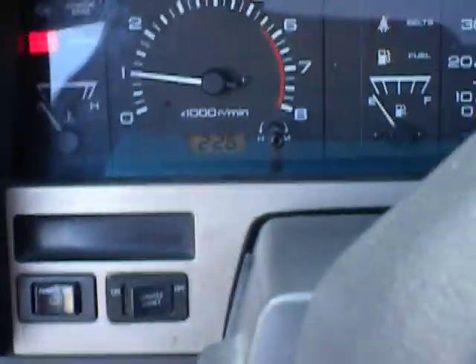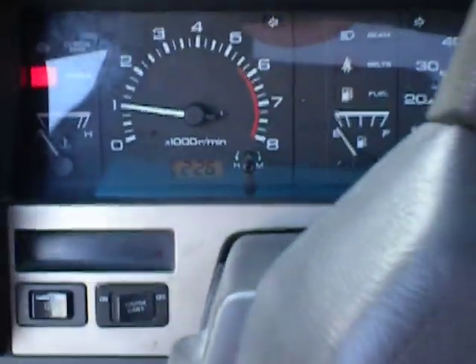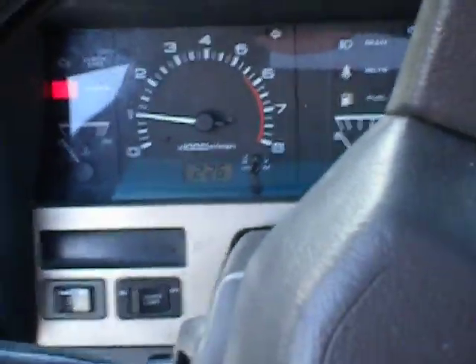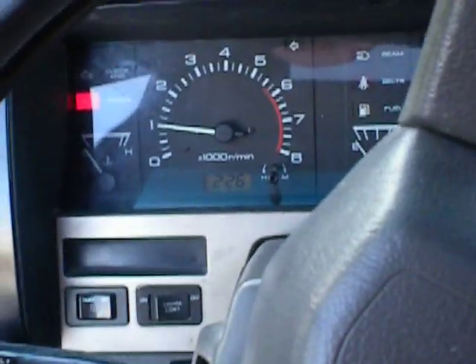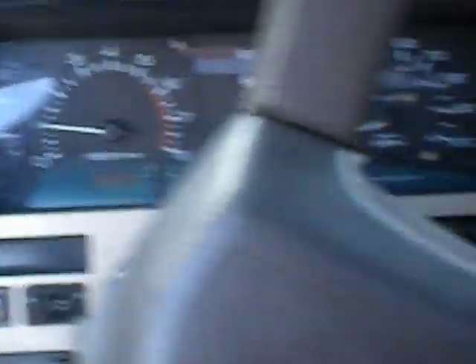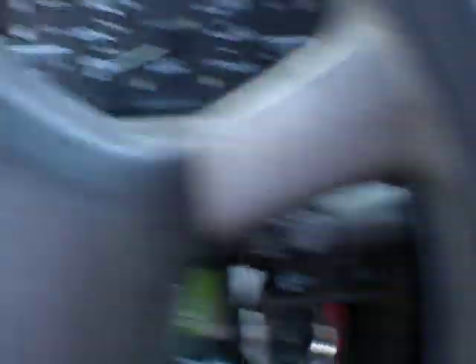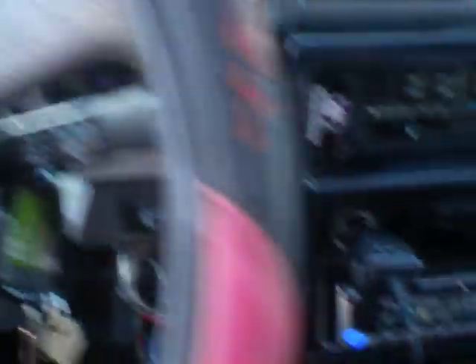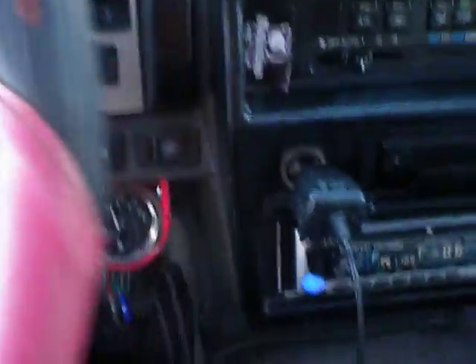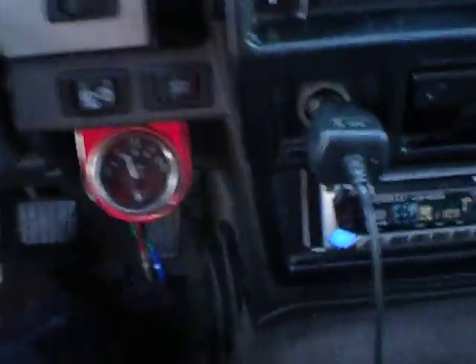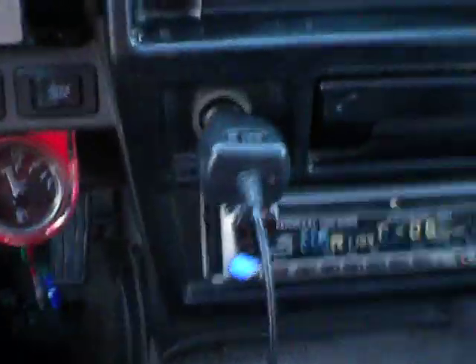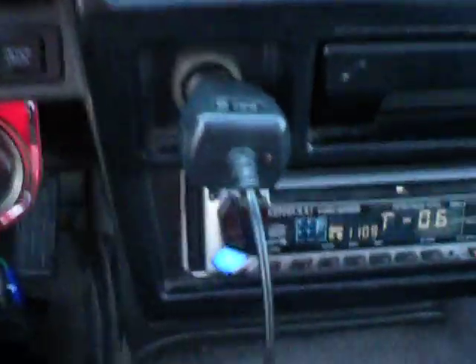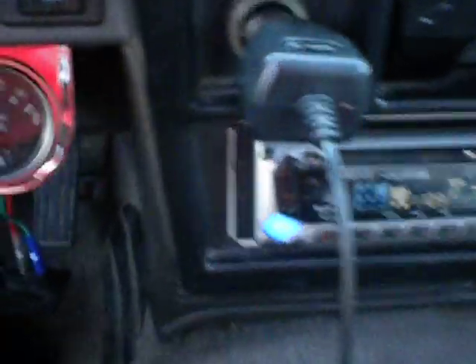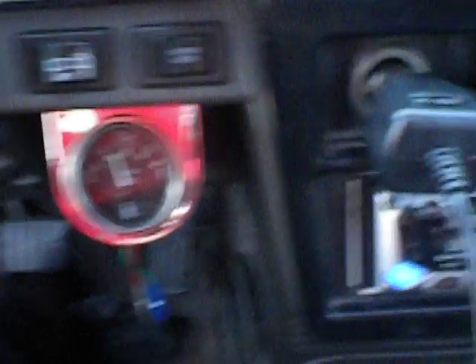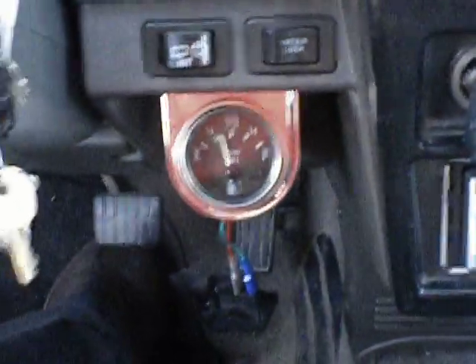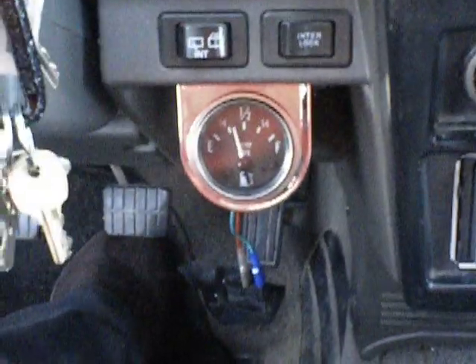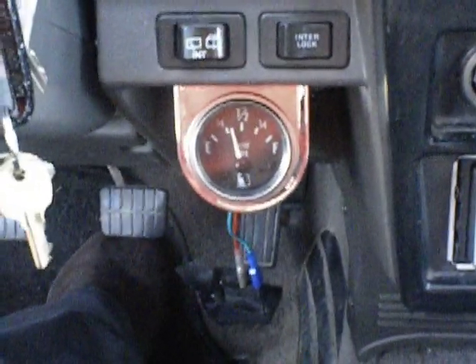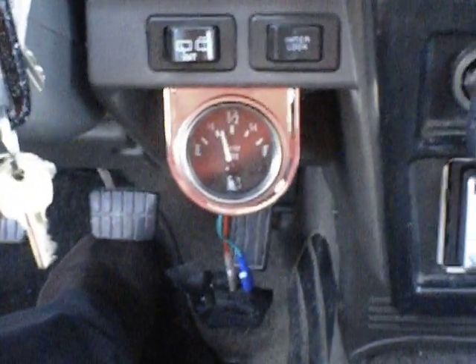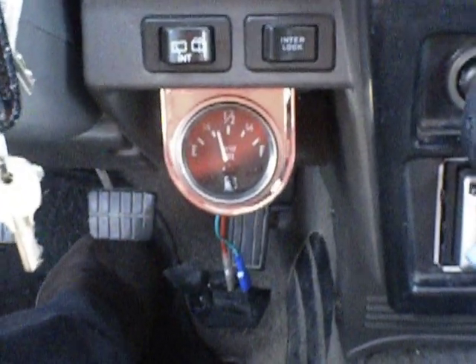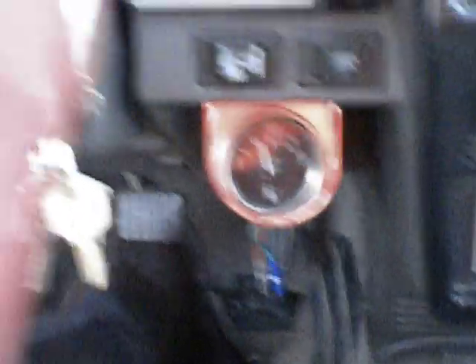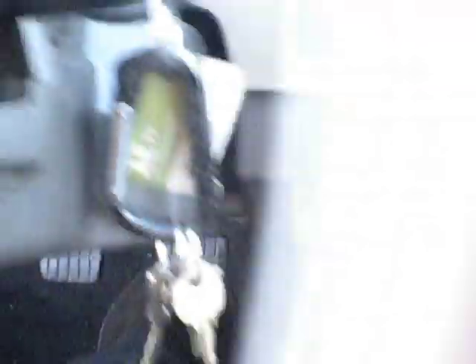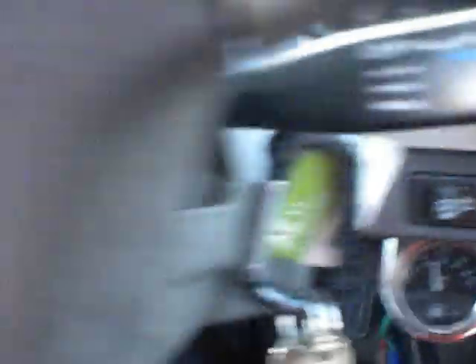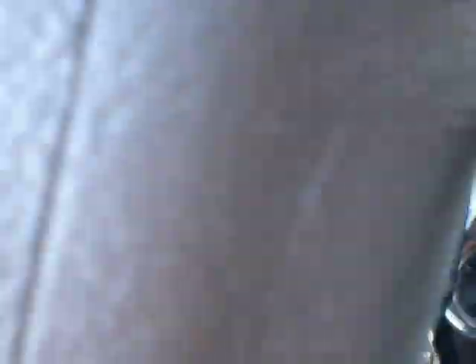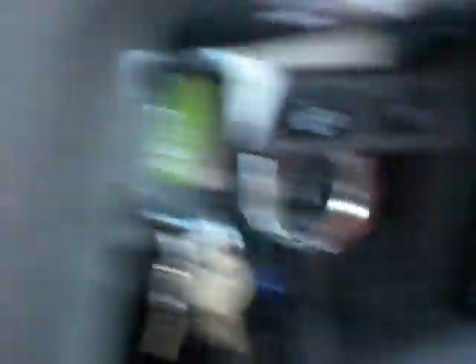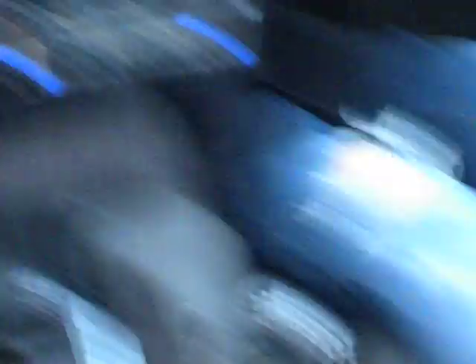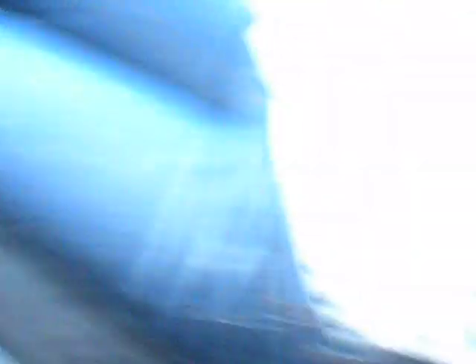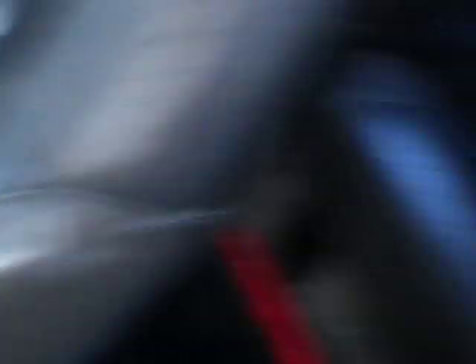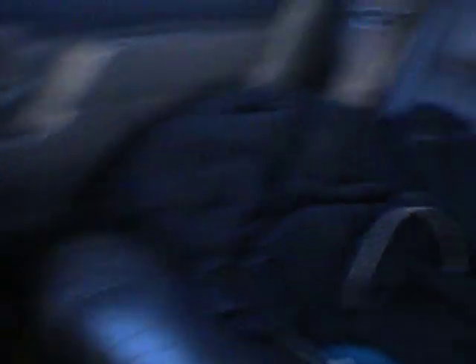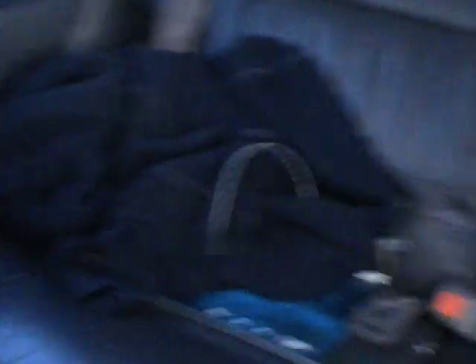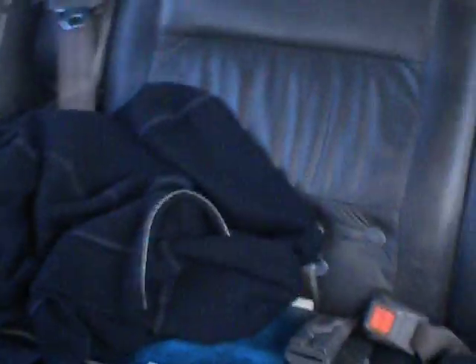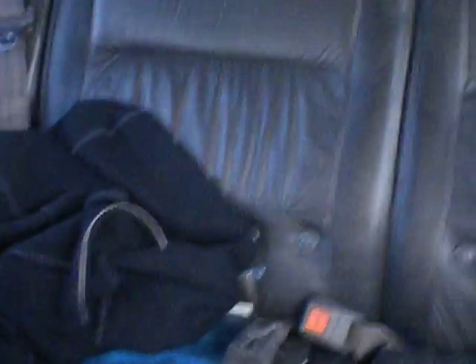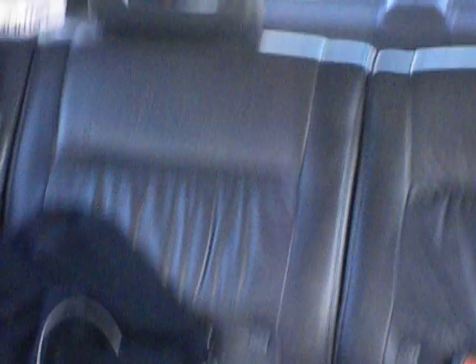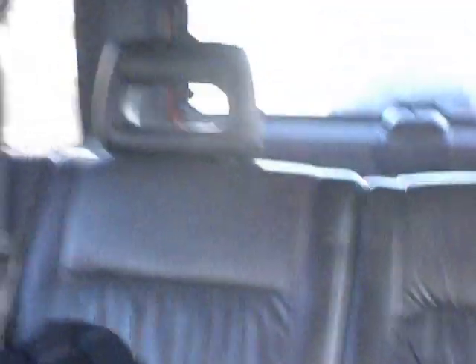Quick inside view. Custom gas gauge and new leather interior.